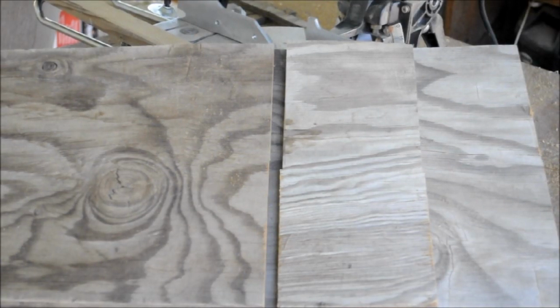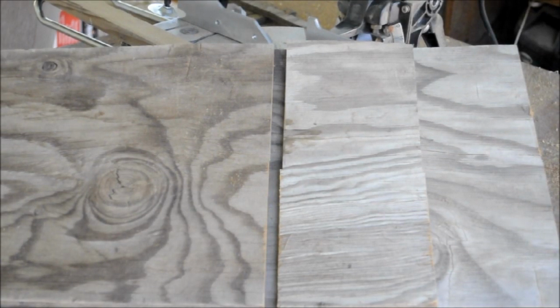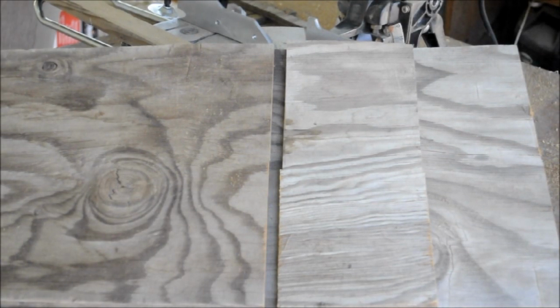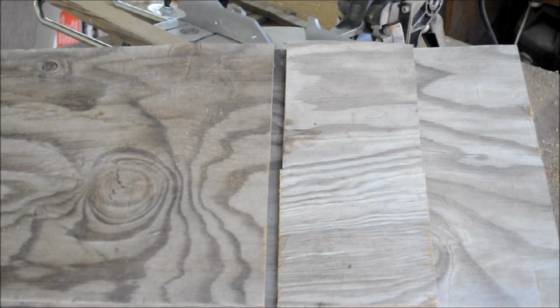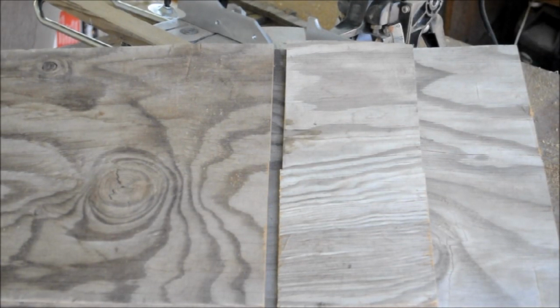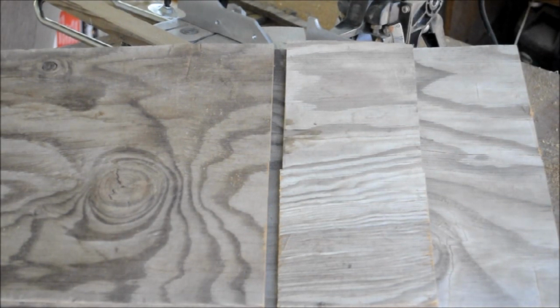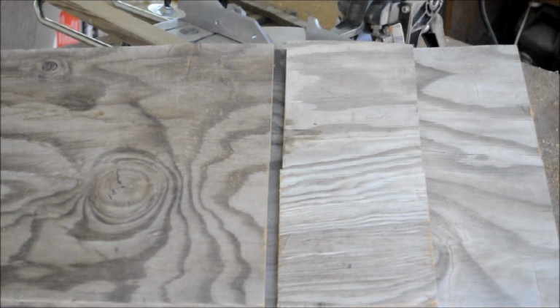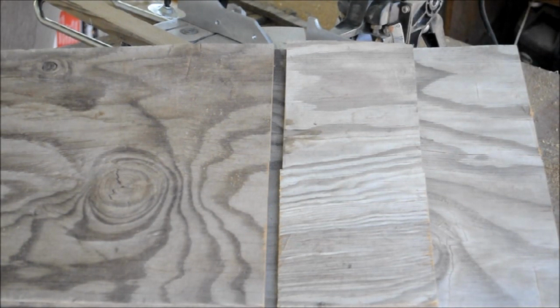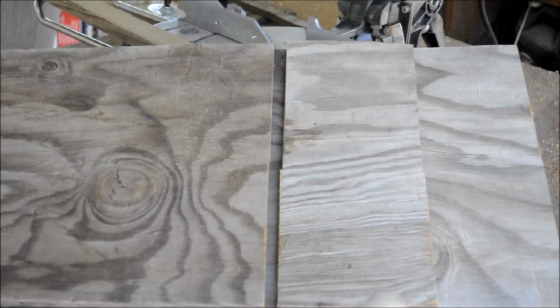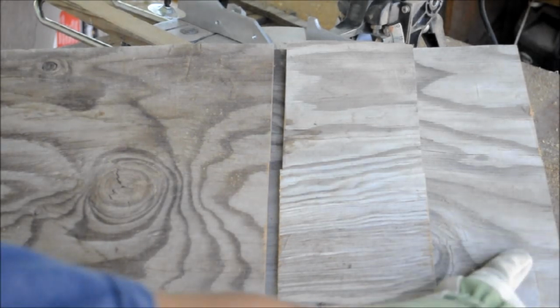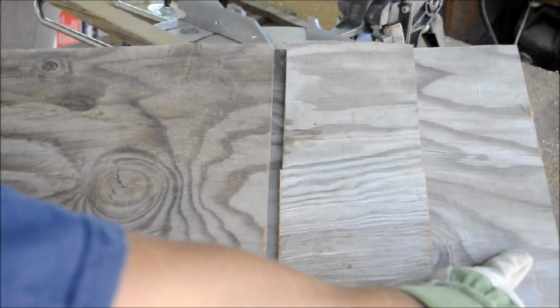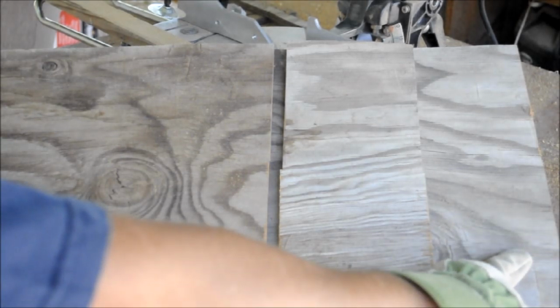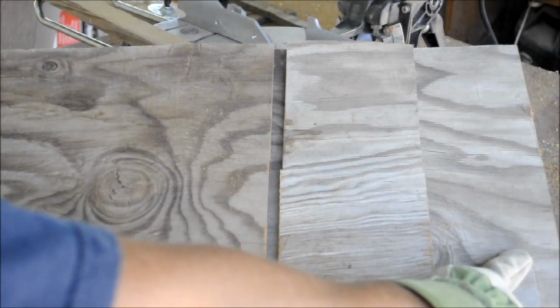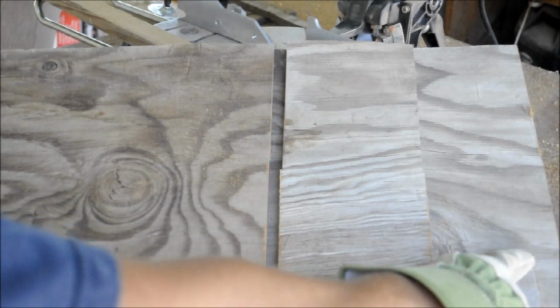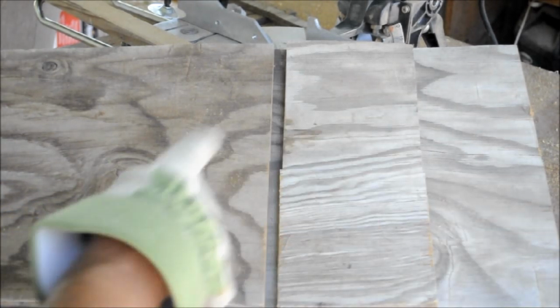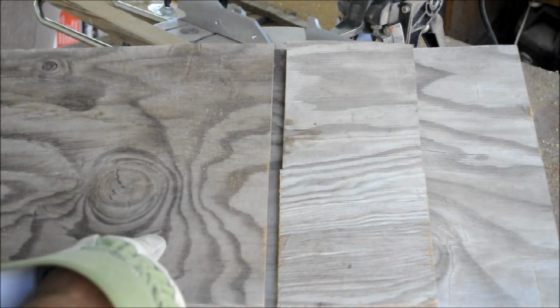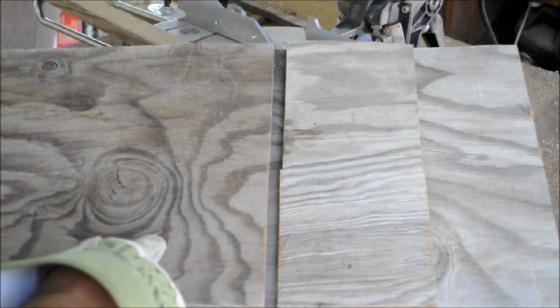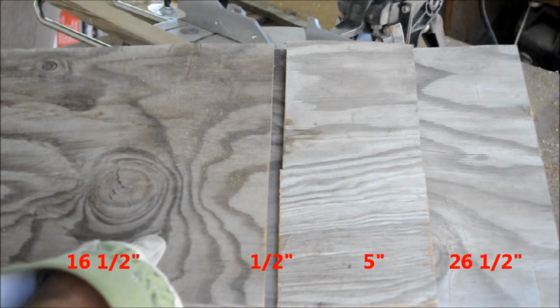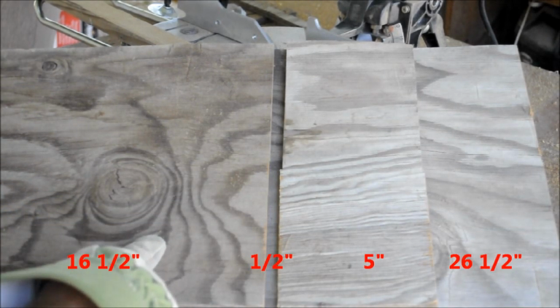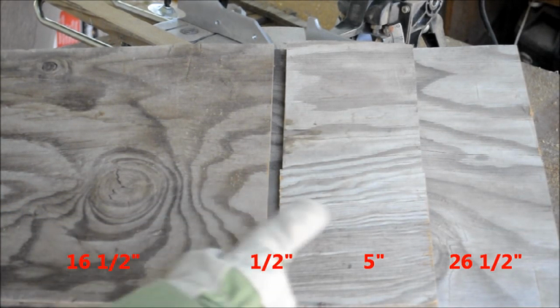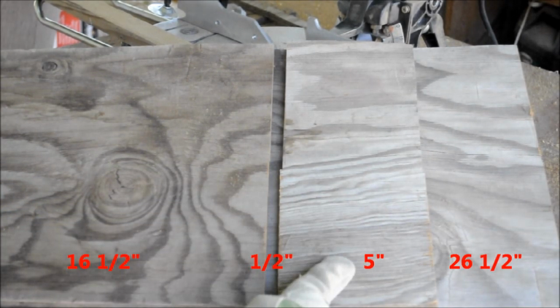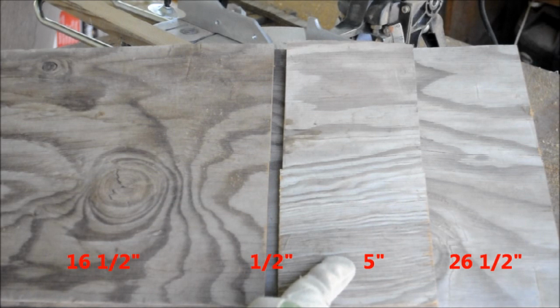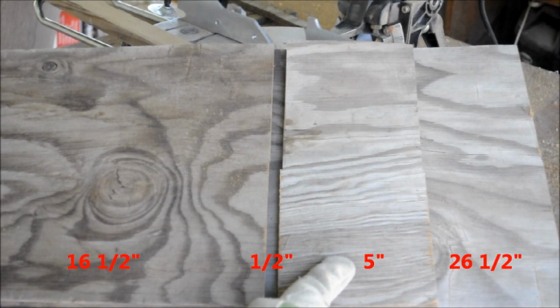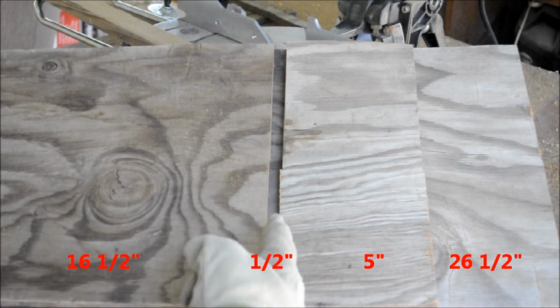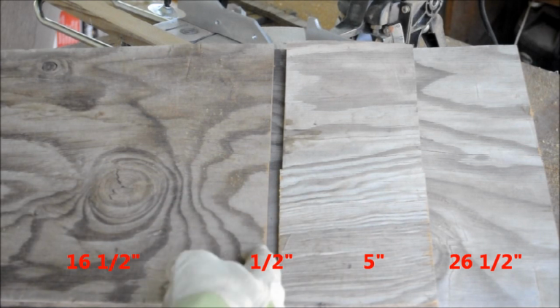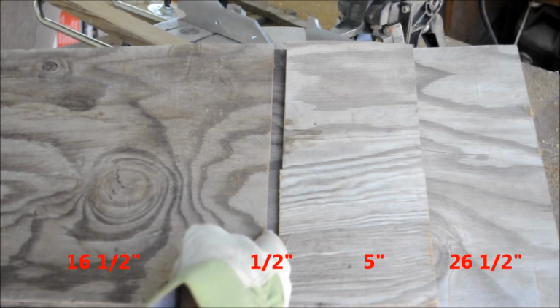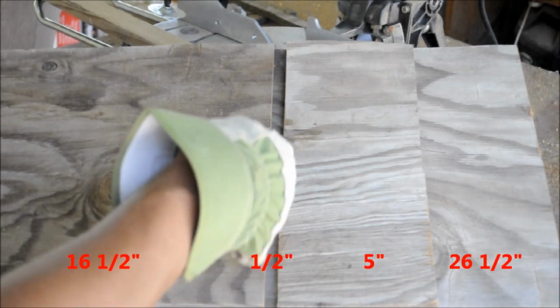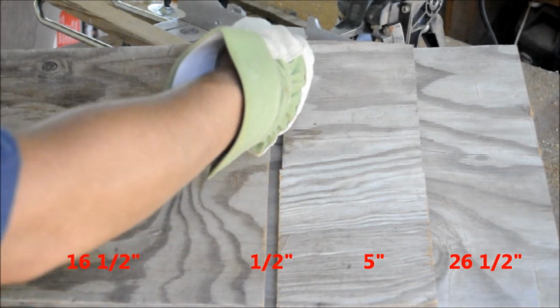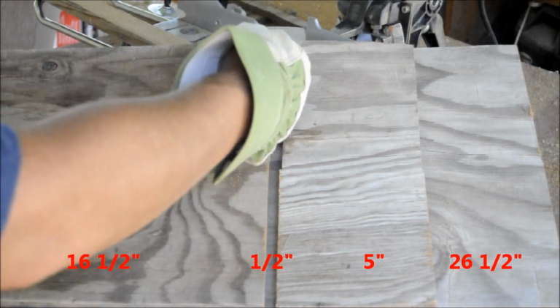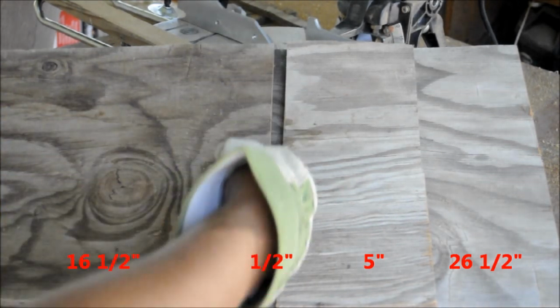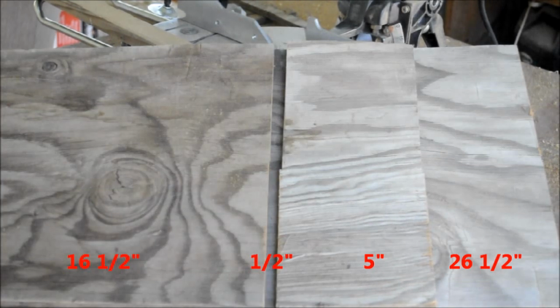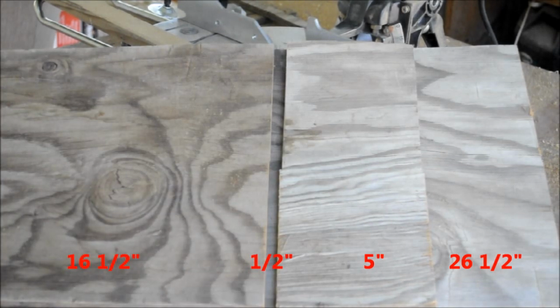Now that I have all the pieces of wood cut — 26 and a half inches, or four and a half inches, five inches — you want to put a little half-inch gap in here for ventilation.